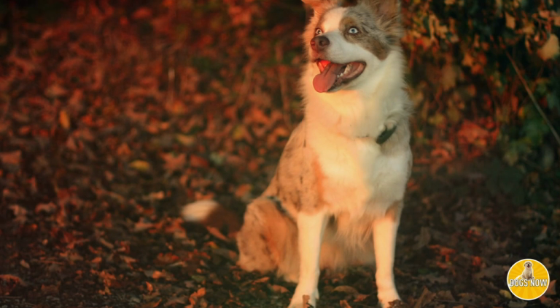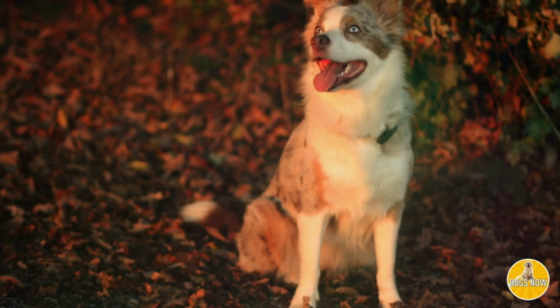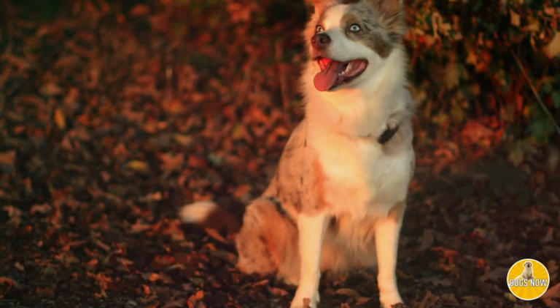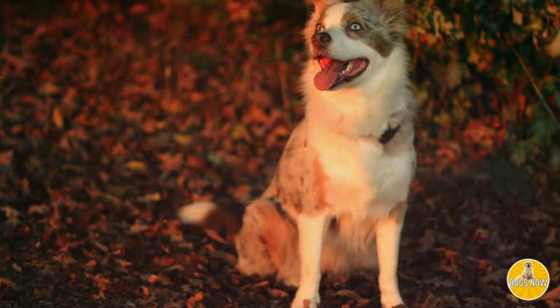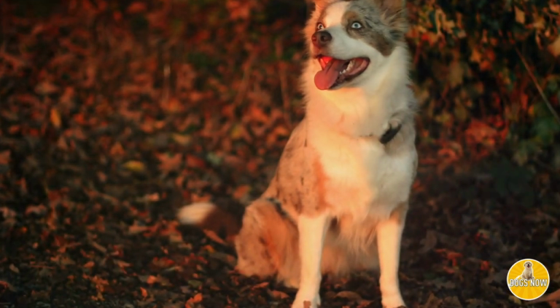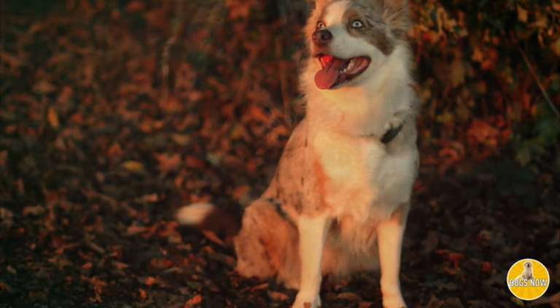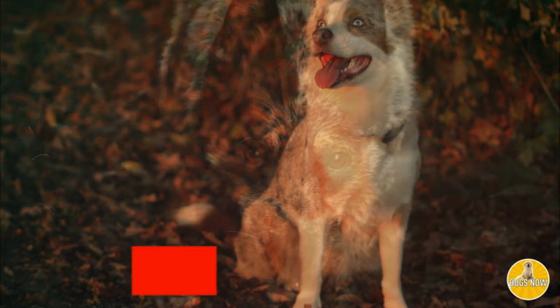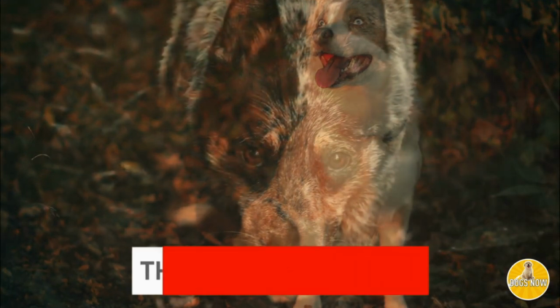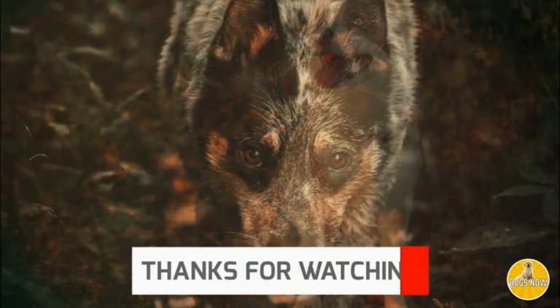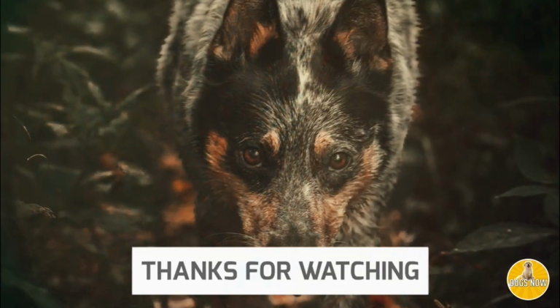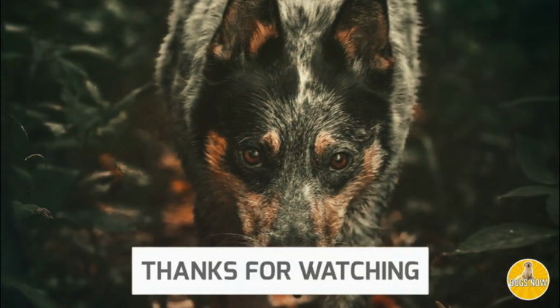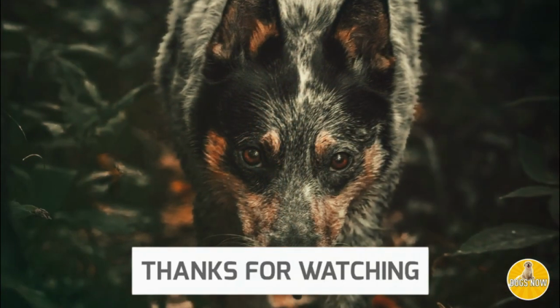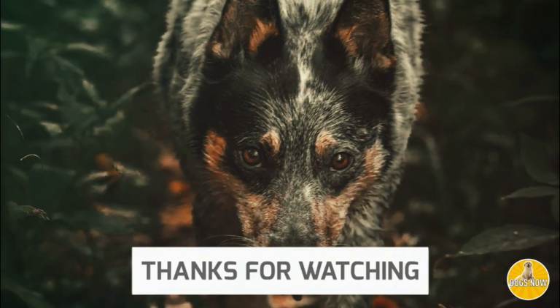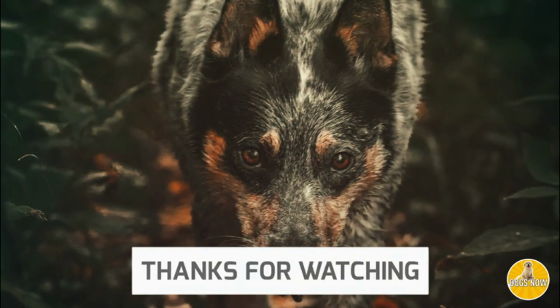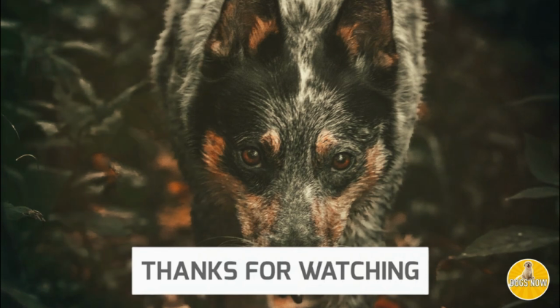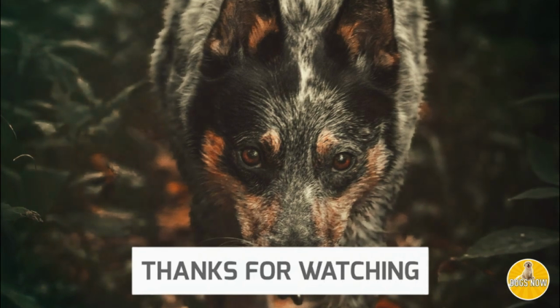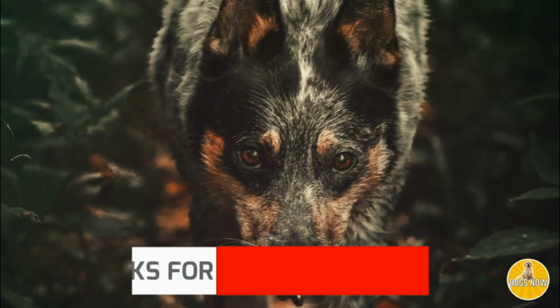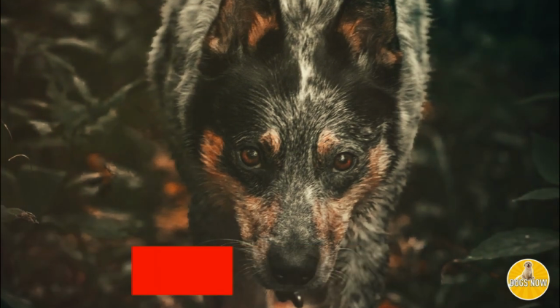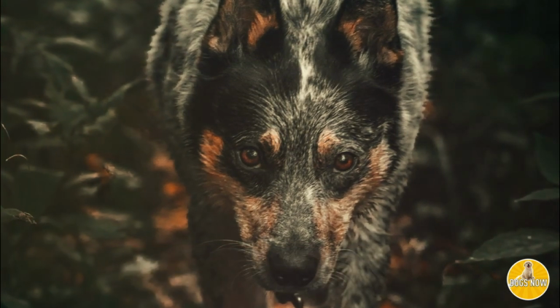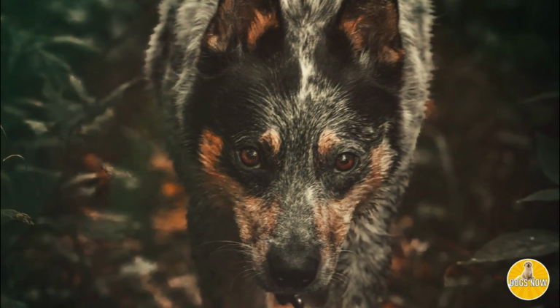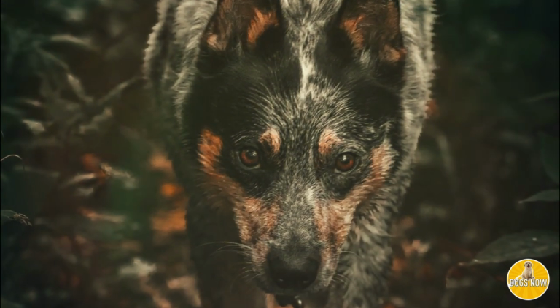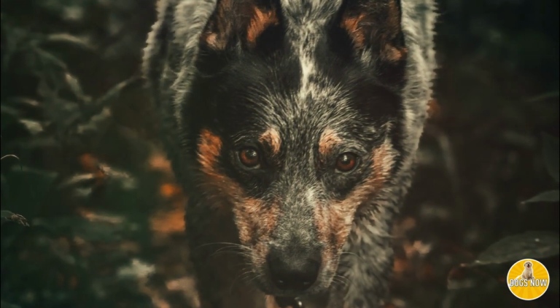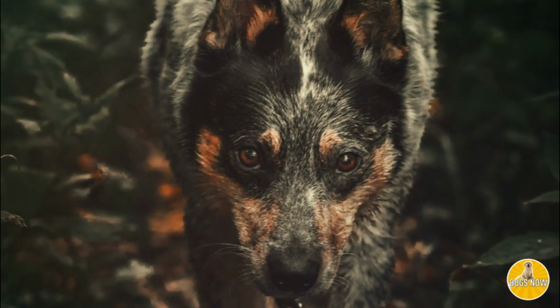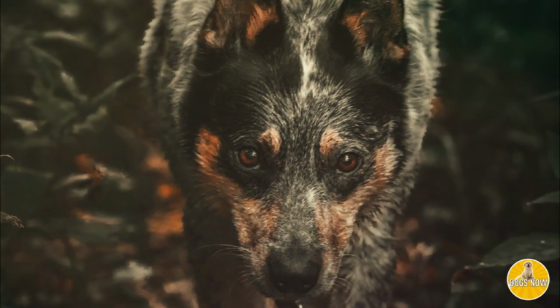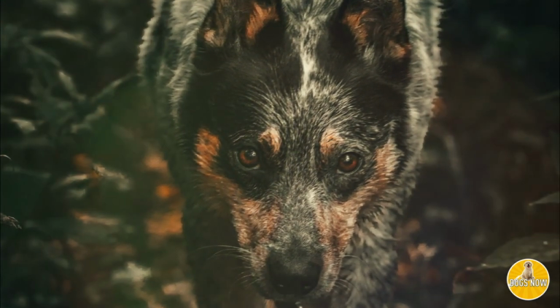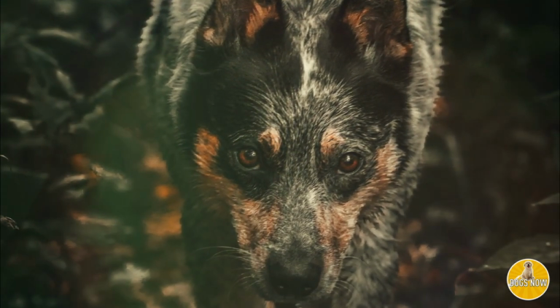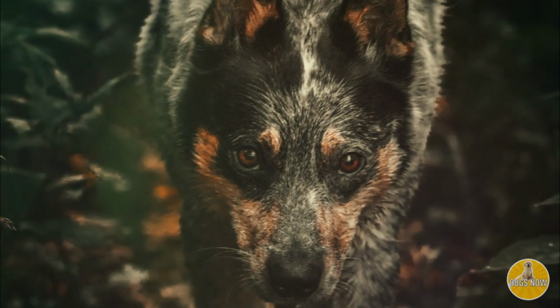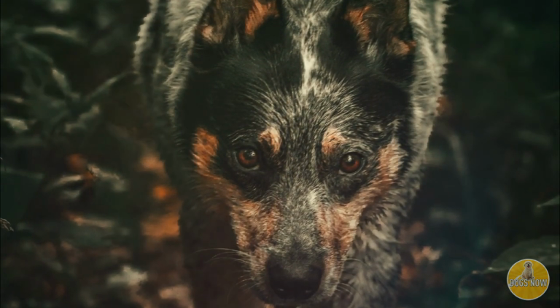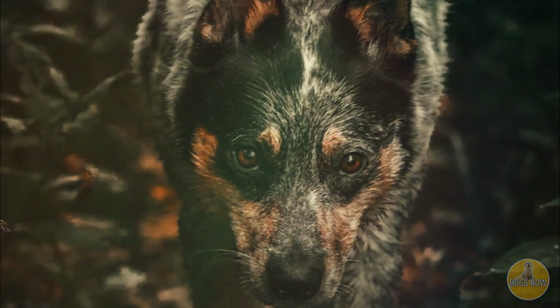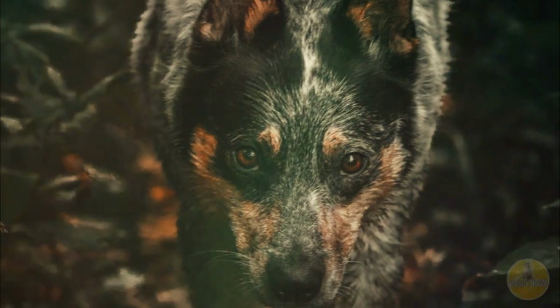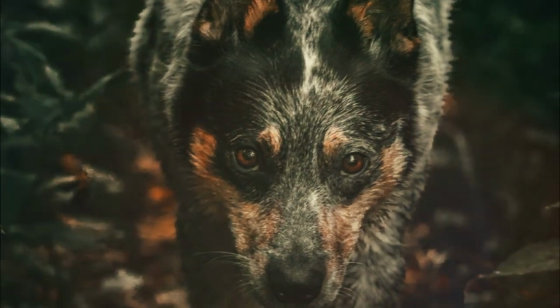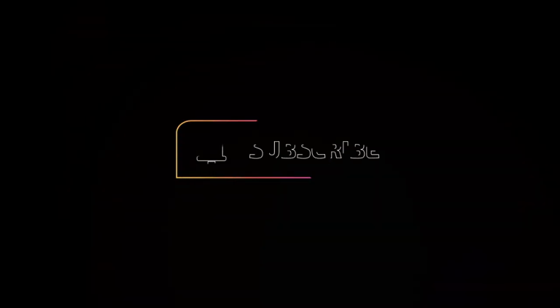Overall, these are our favorite two dogs because they're so smart, active, protective, loving, and loyal. So you can't go wrong with either one. We hope you've enjoyed this video and we'll see you on the next one.